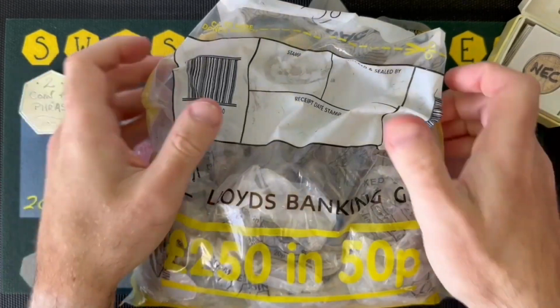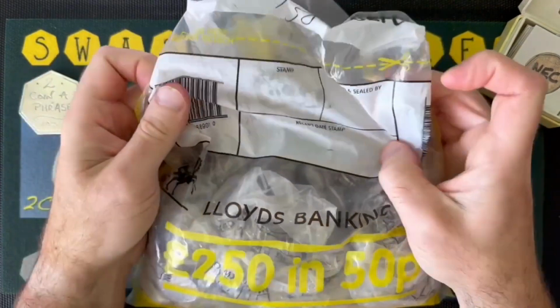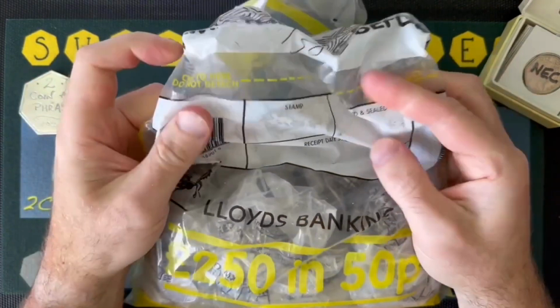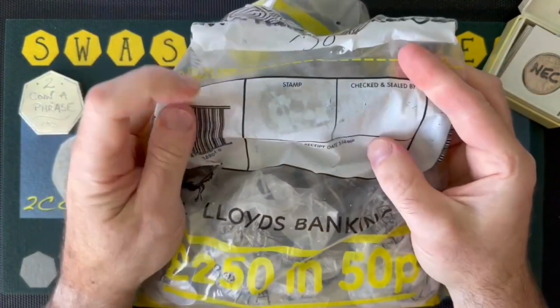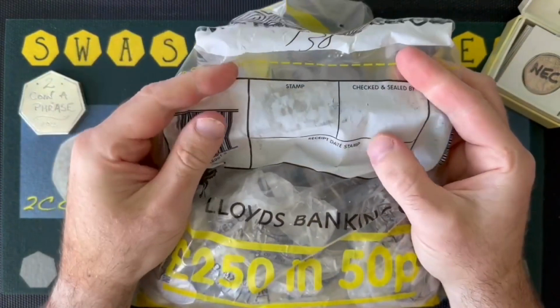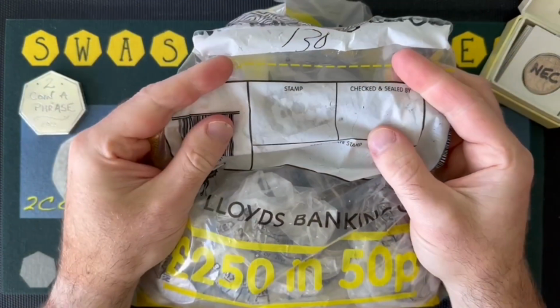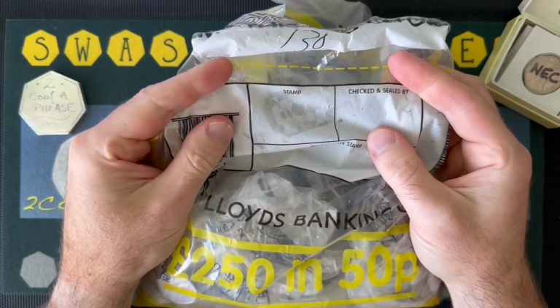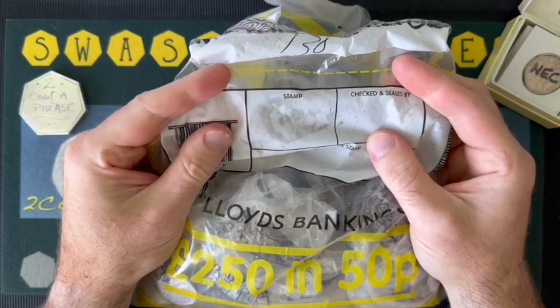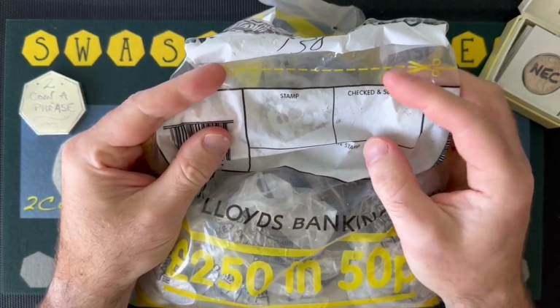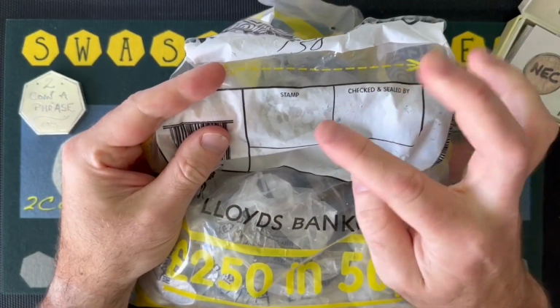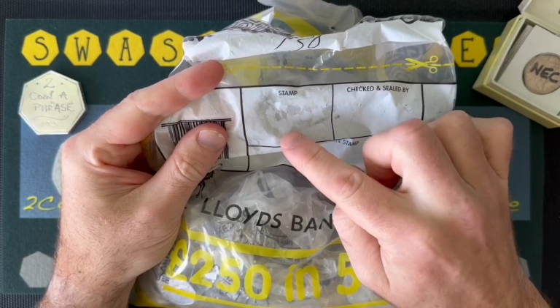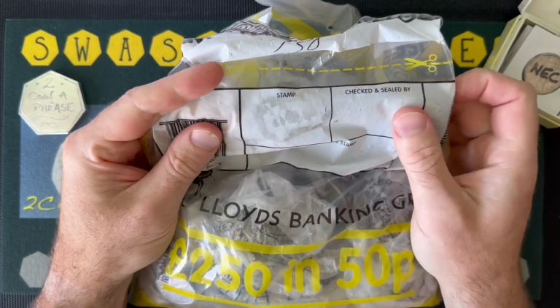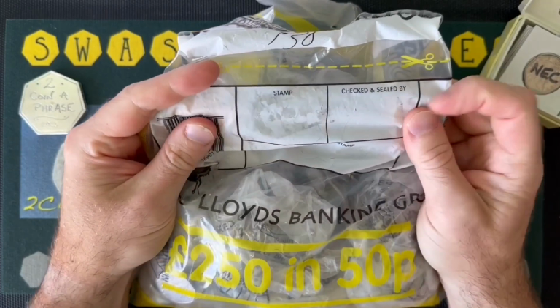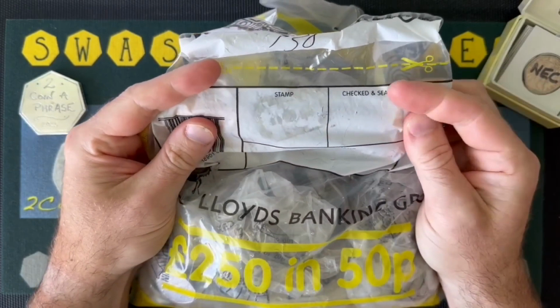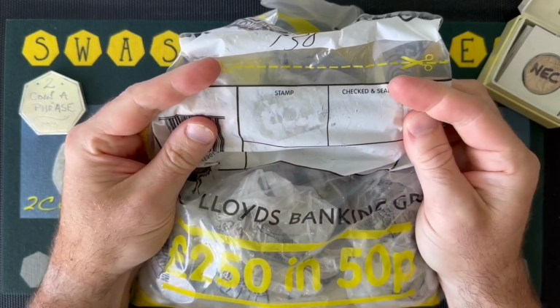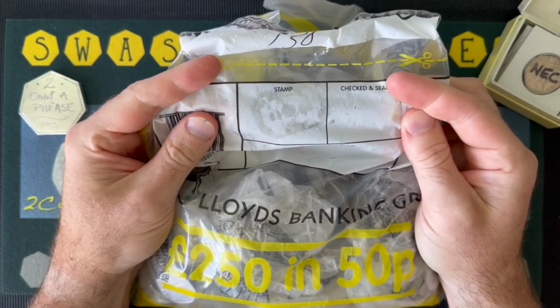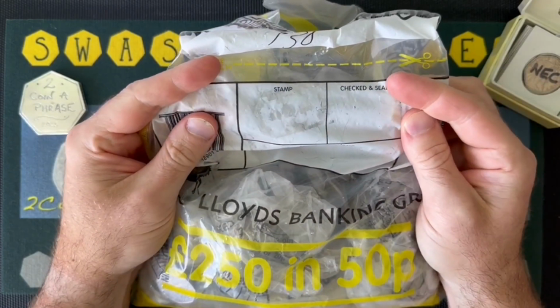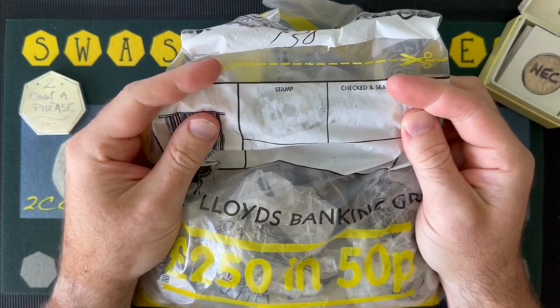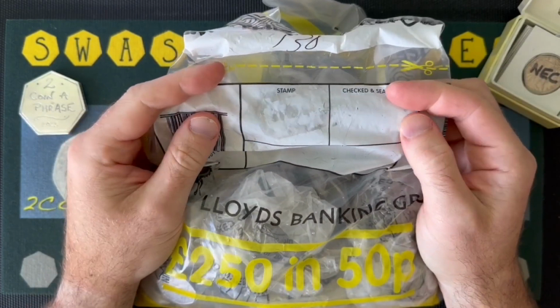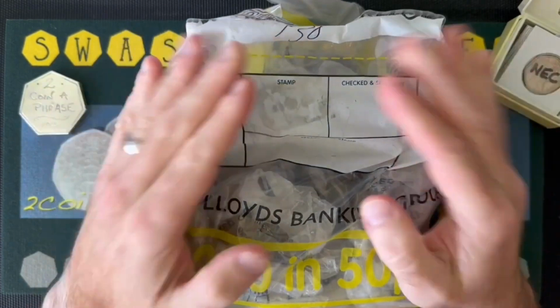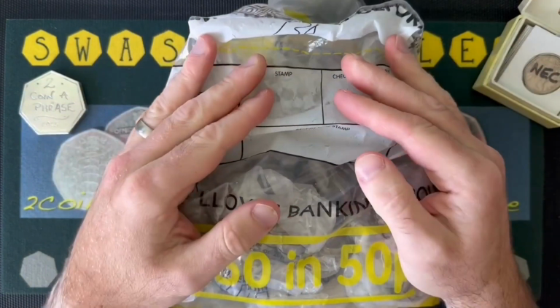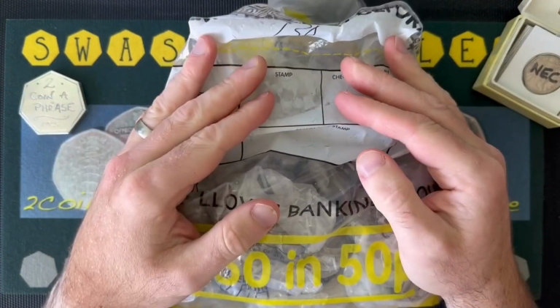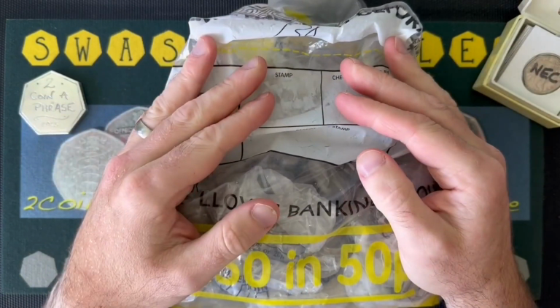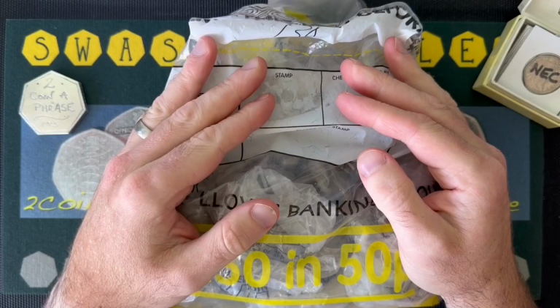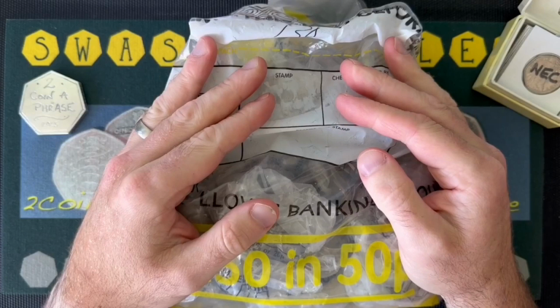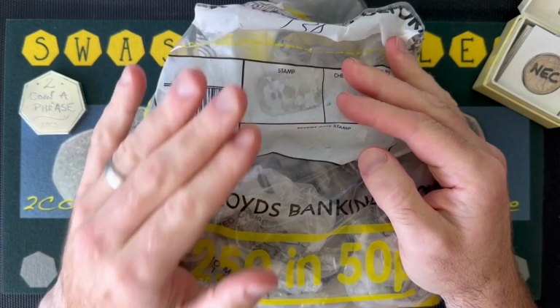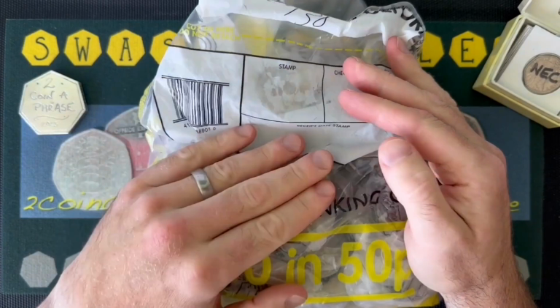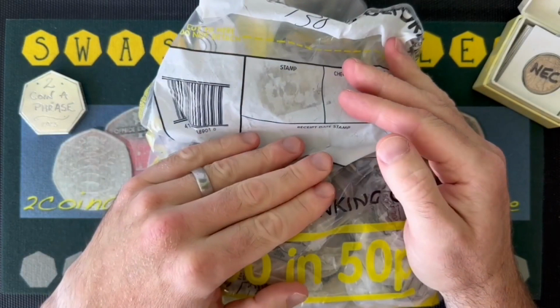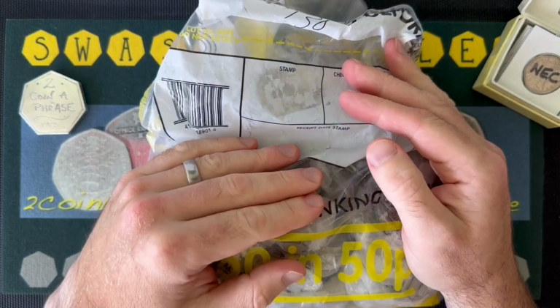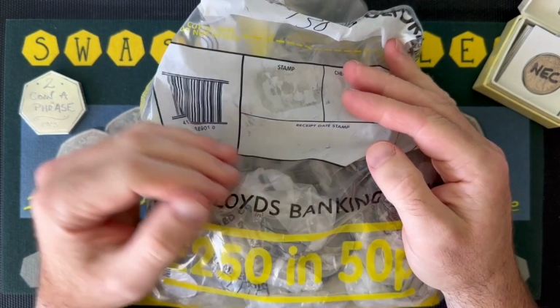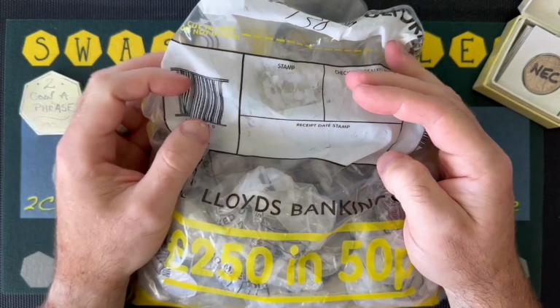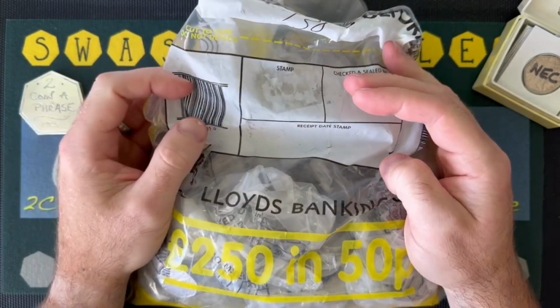Of course we're still looking for Q and five Olympics, and now of course there's that coronation coin. But alas this bag is from April — you'll have to believe us on that, you can barely read it. But the coronation coin isn't gonna wash ashore this time round.